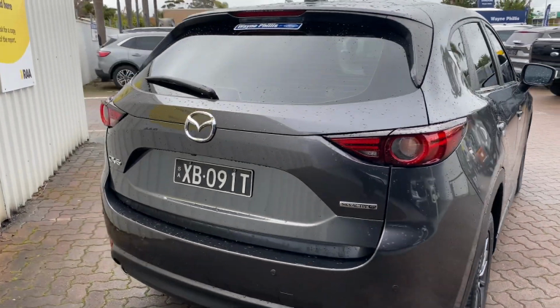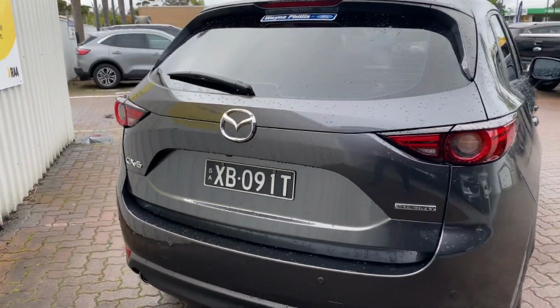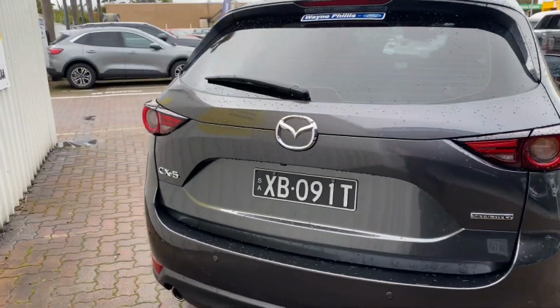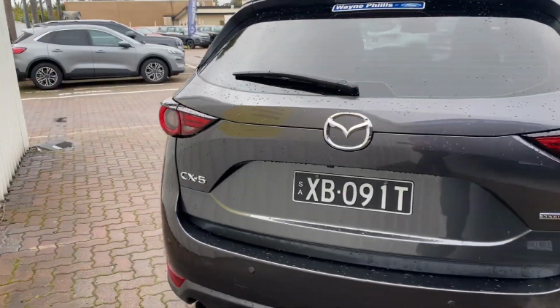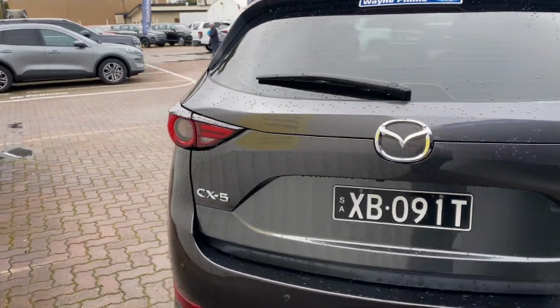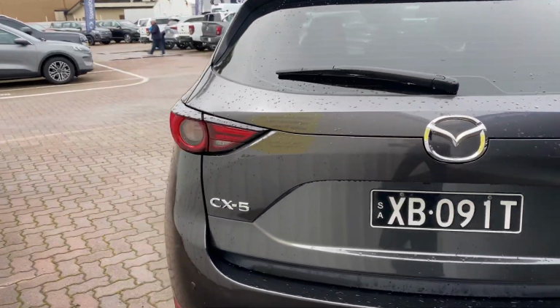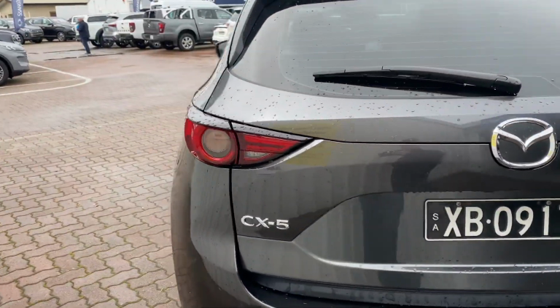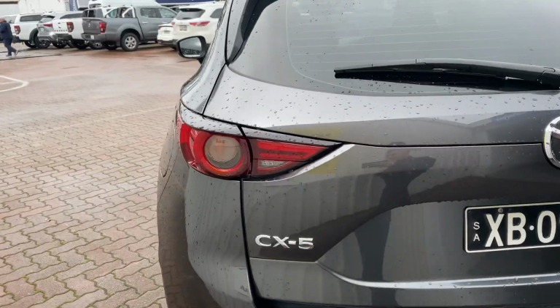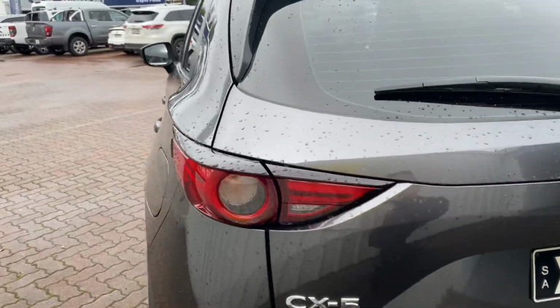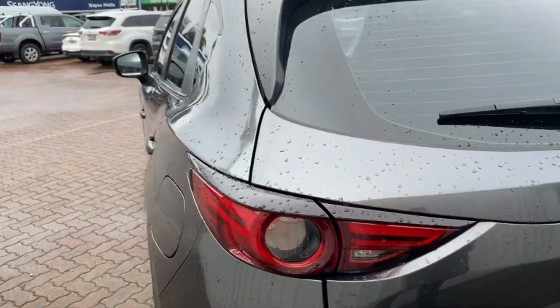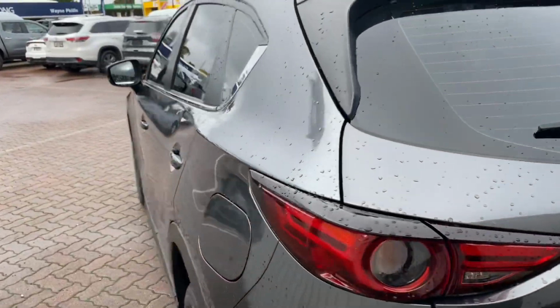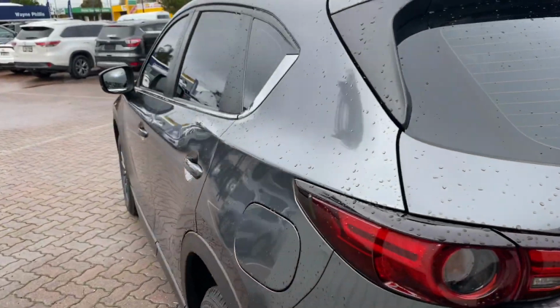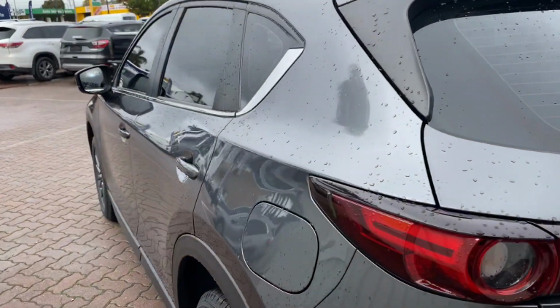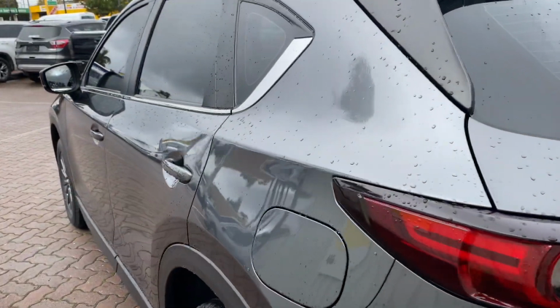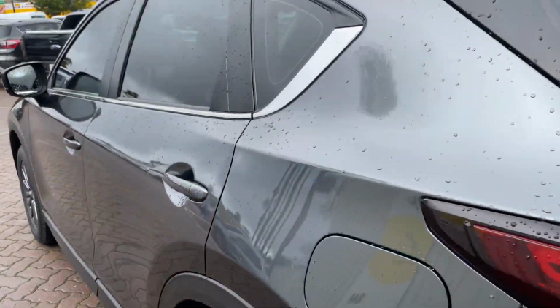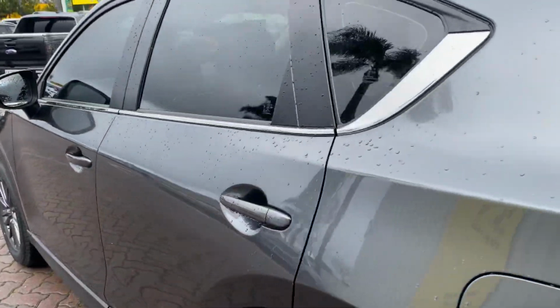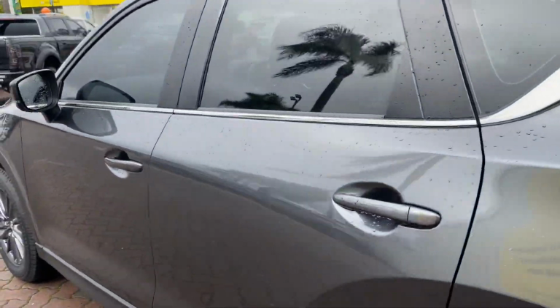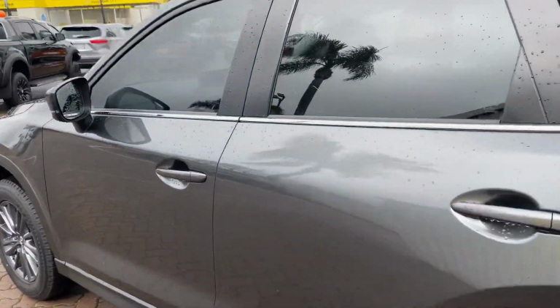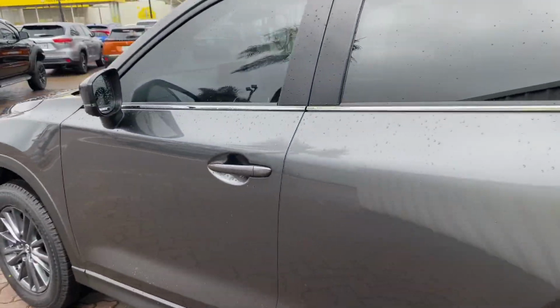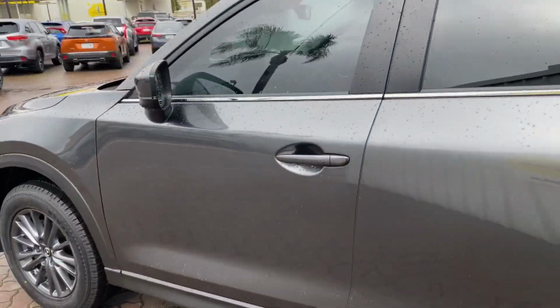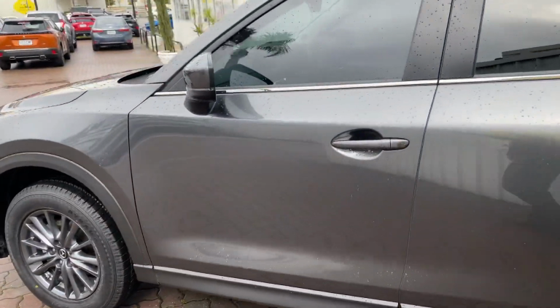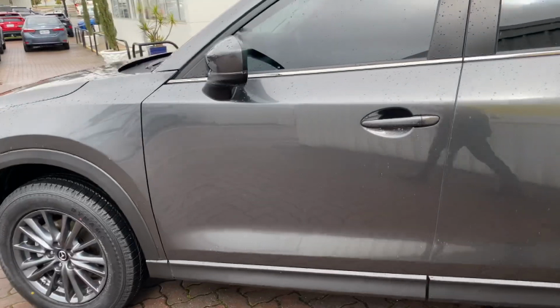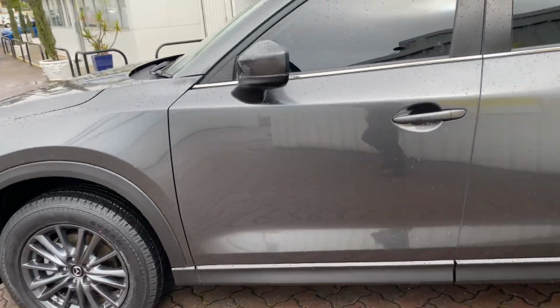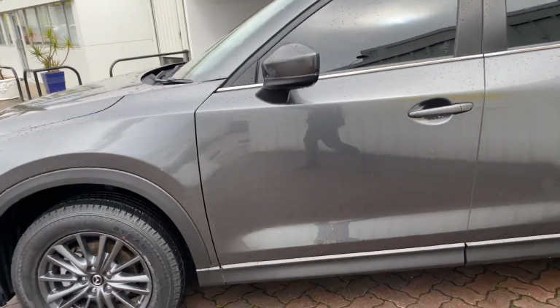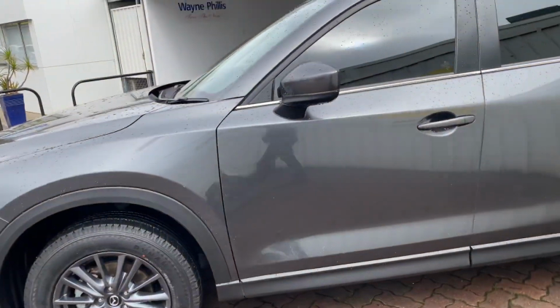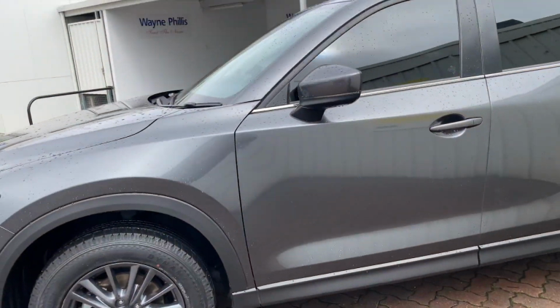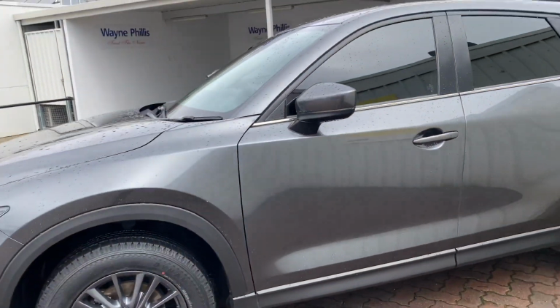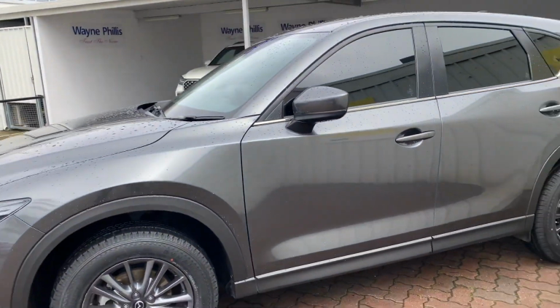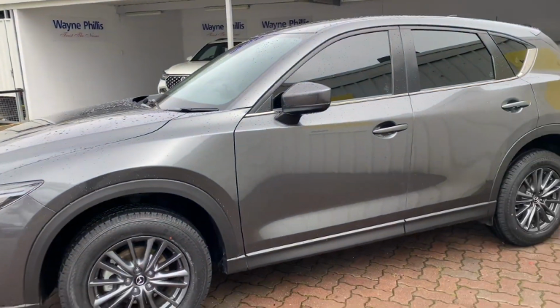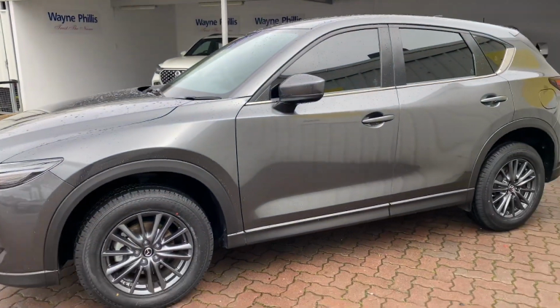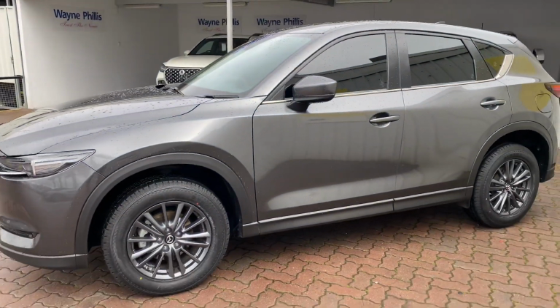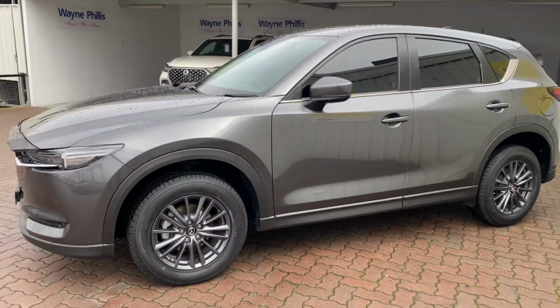There are a few blemishes and stone chips along the sides of the car, as picked up, but they are really hard to see at the moment with the car being slightly wet. I am happy to further discuss them.